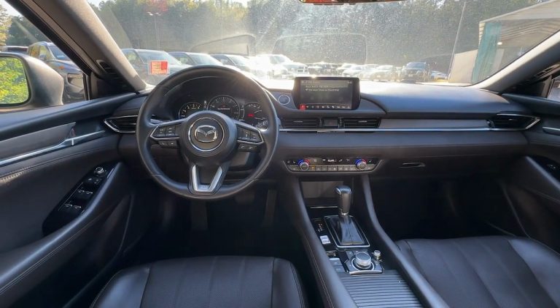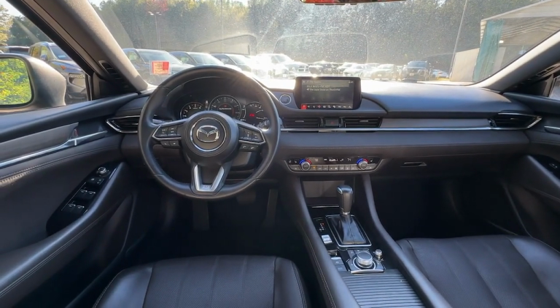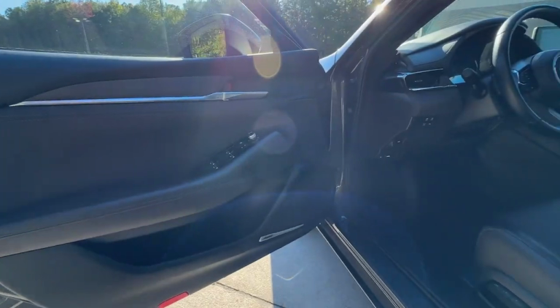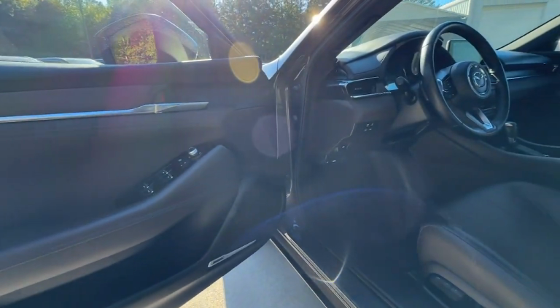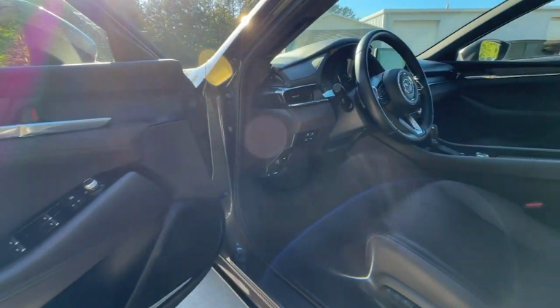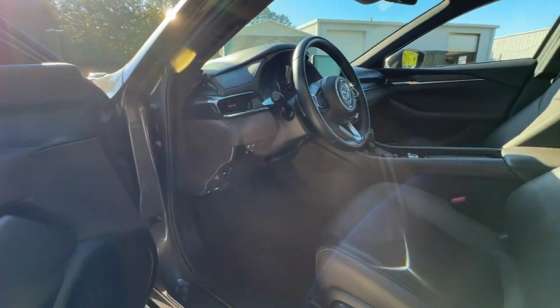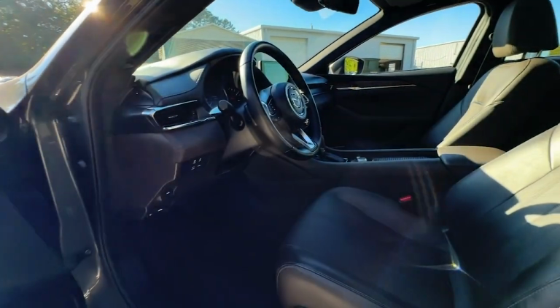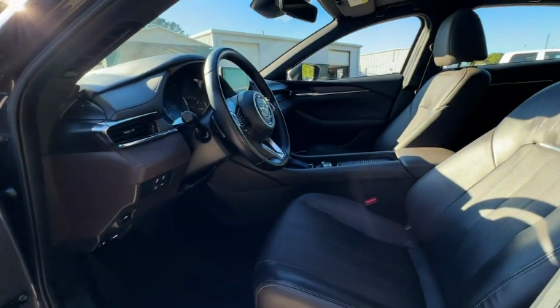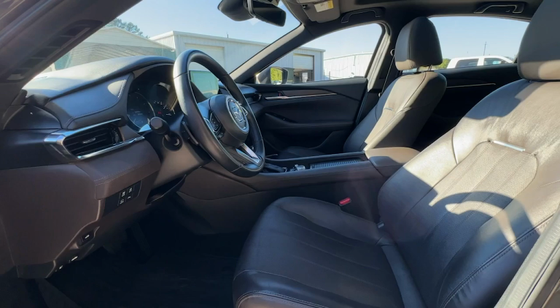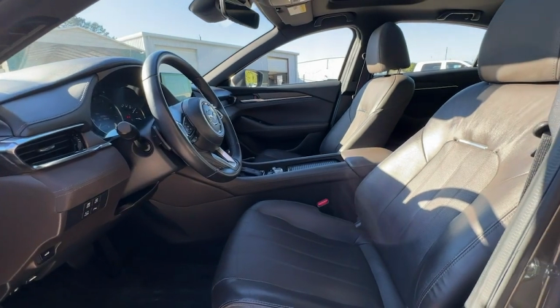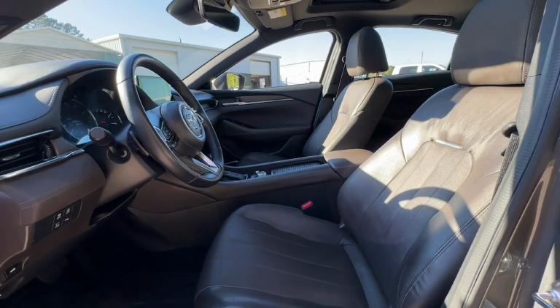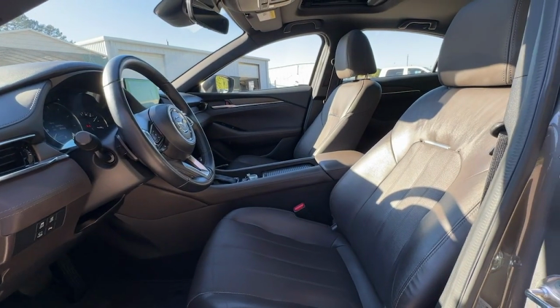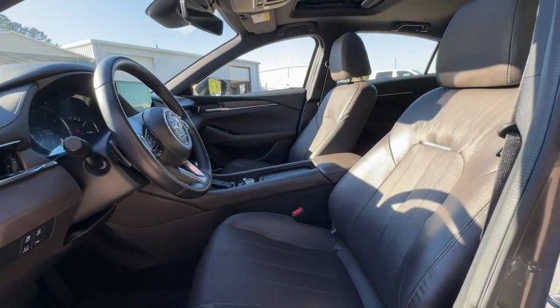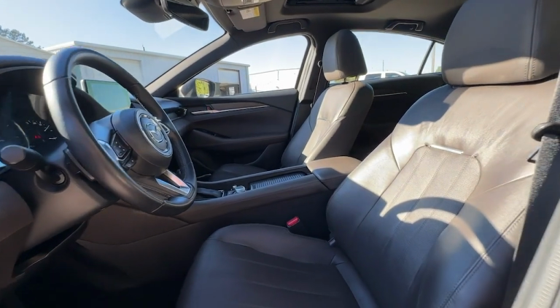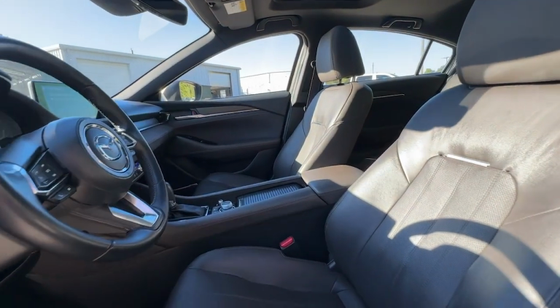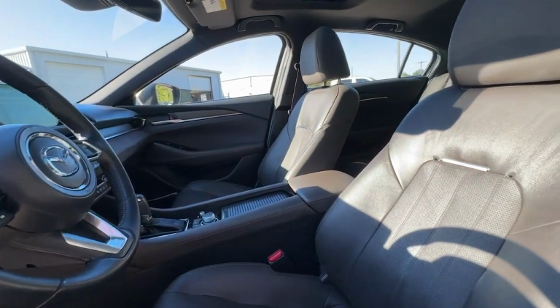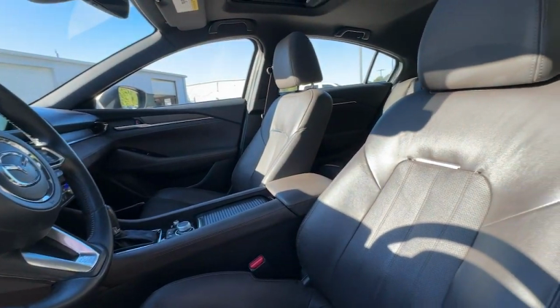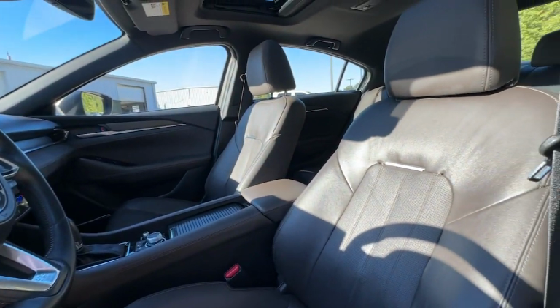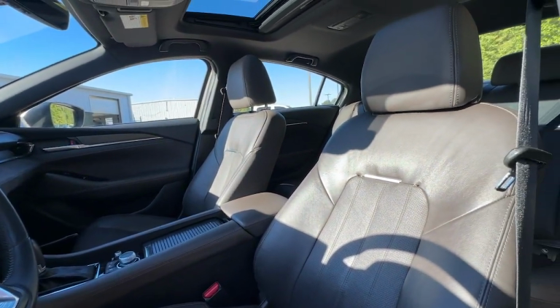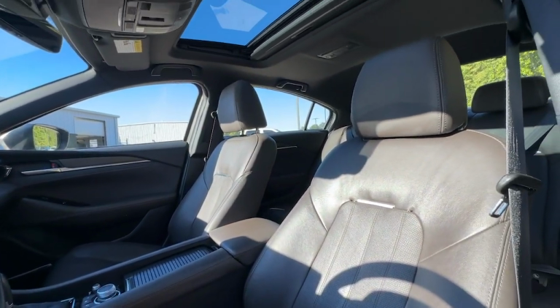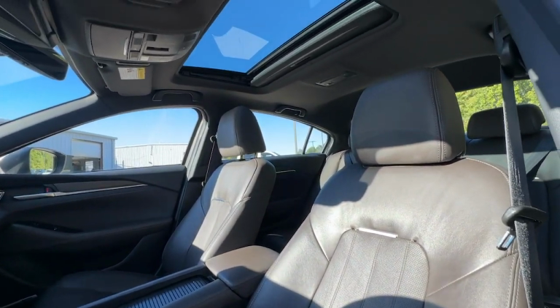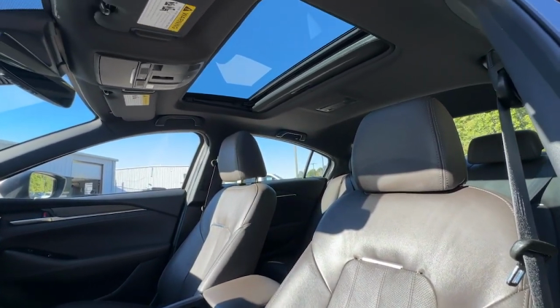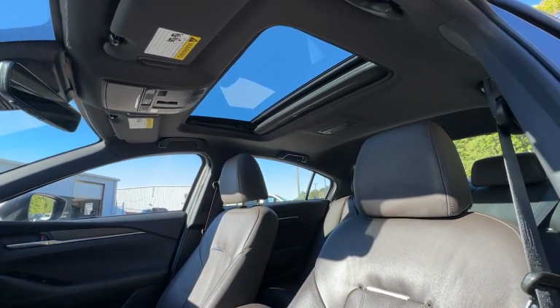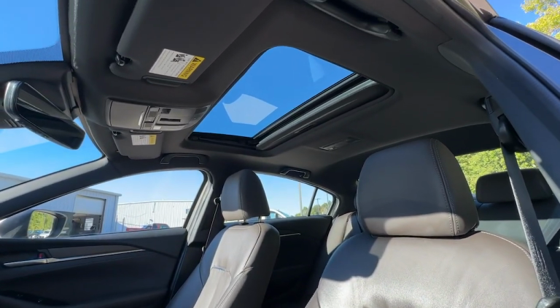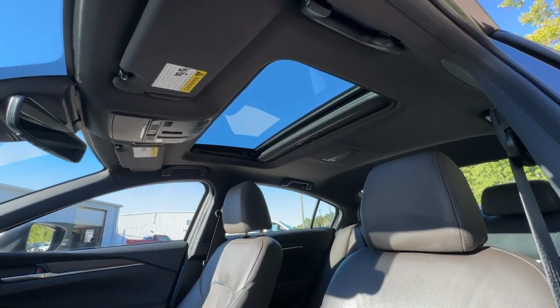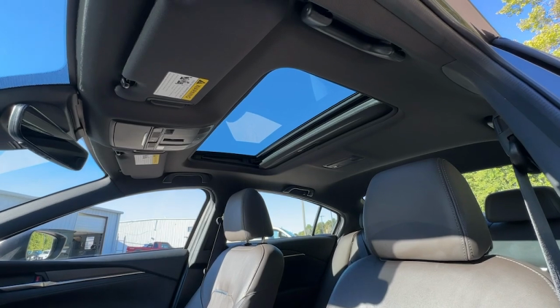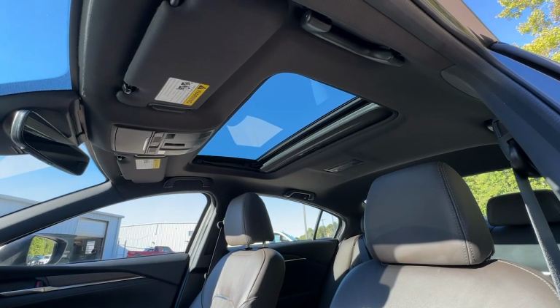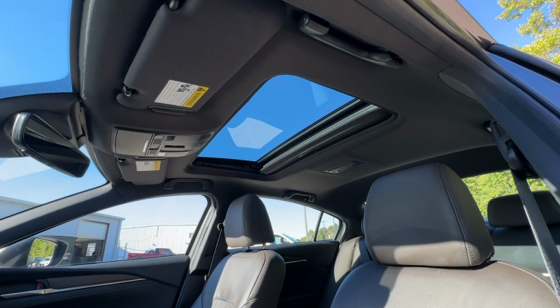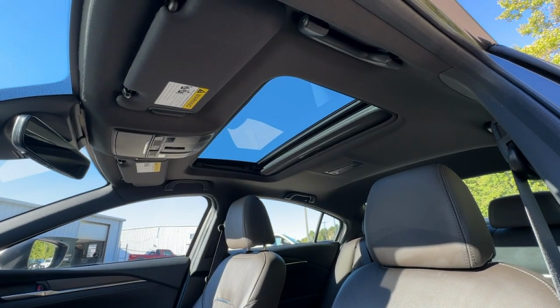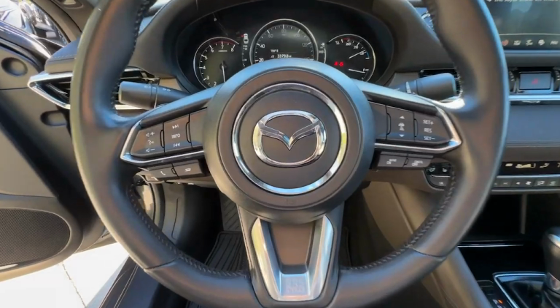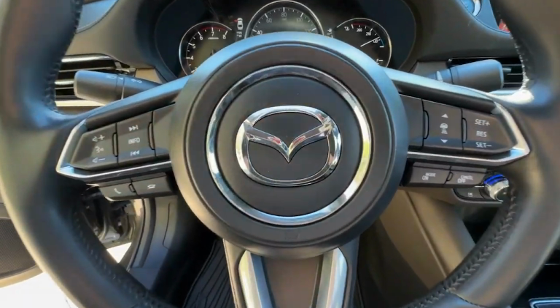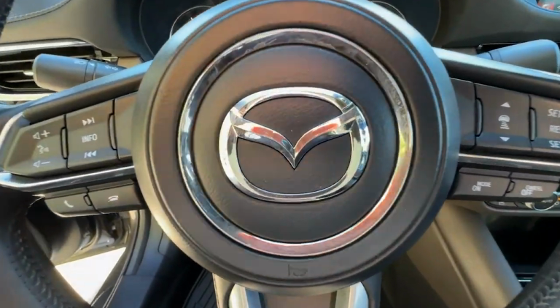Don't miss the chance to drive a family-focused midsize that's both practical and exhilarating — the Mazda 6. Our team will give you an outstanding road test experience. Stop in today.